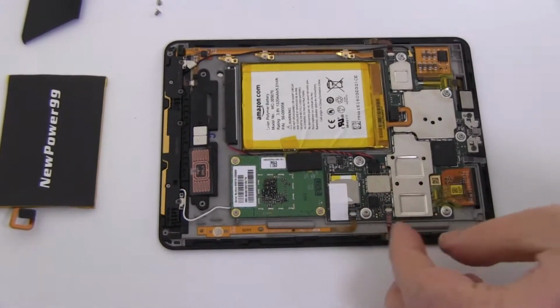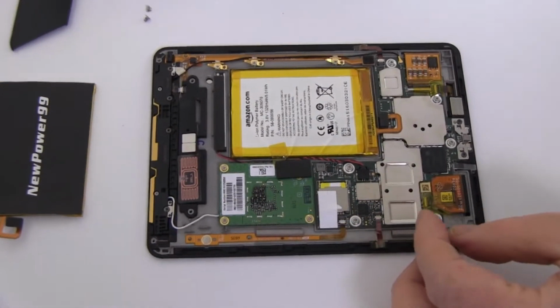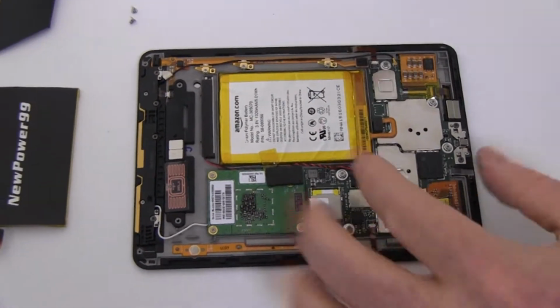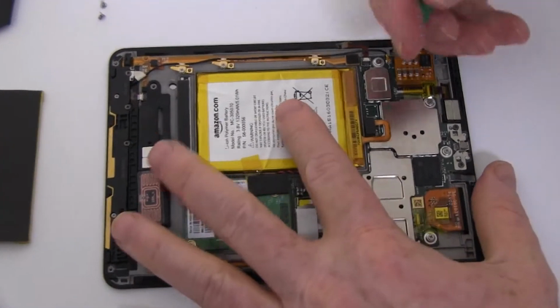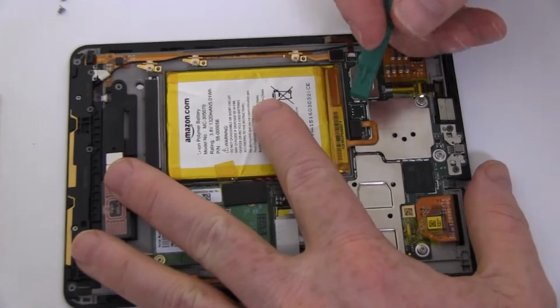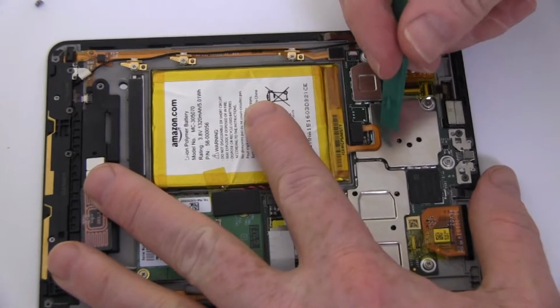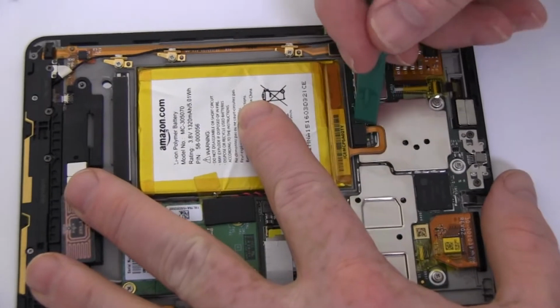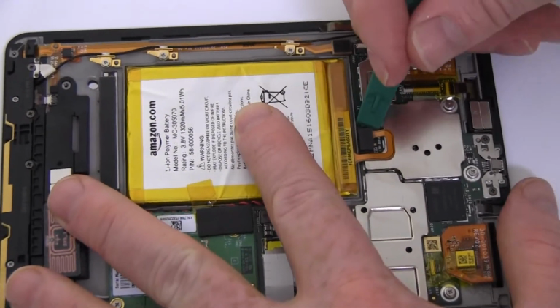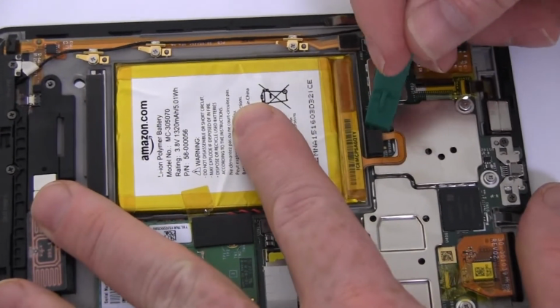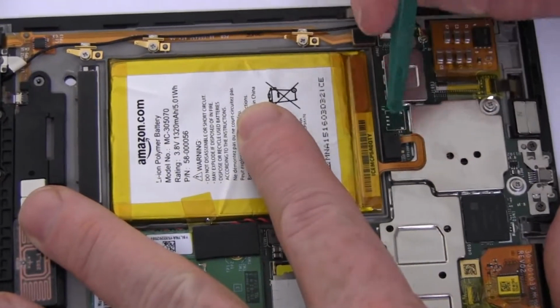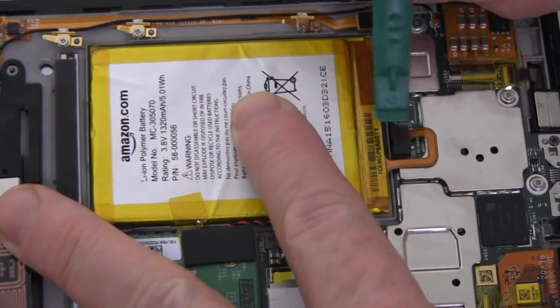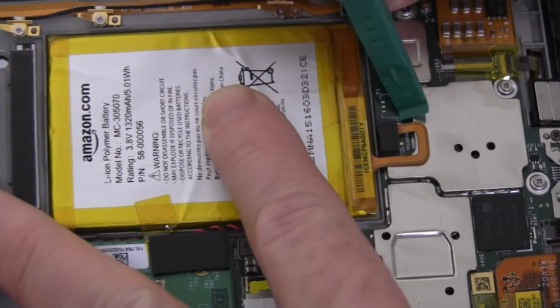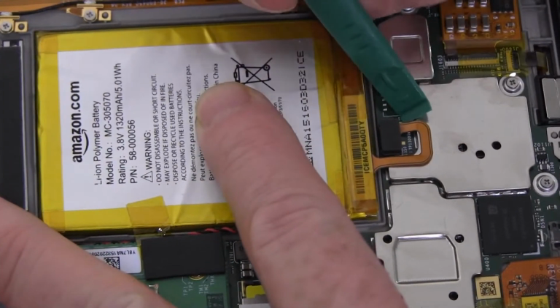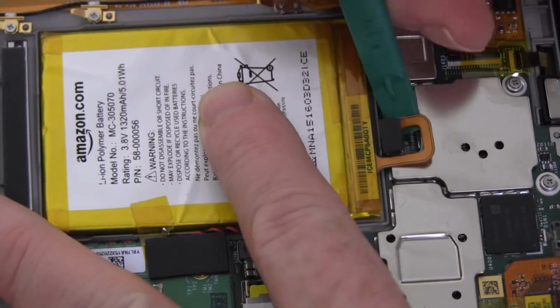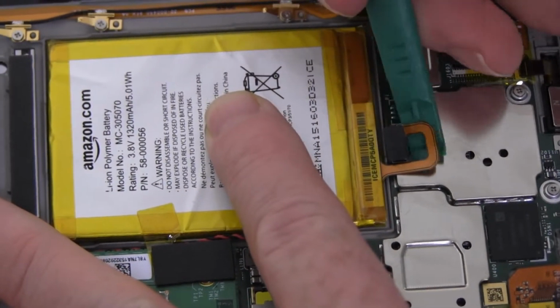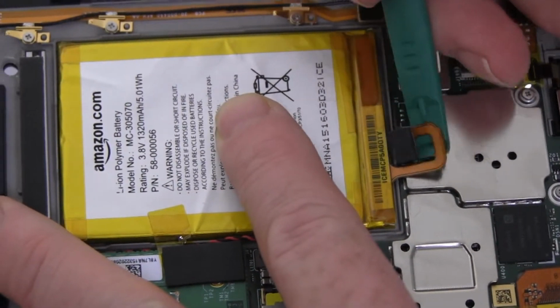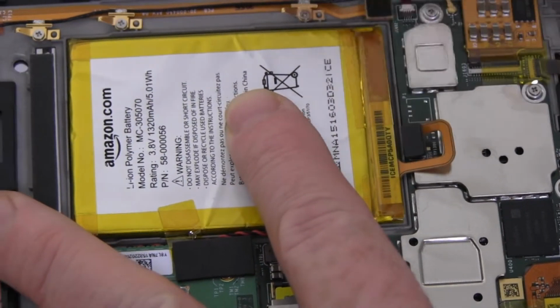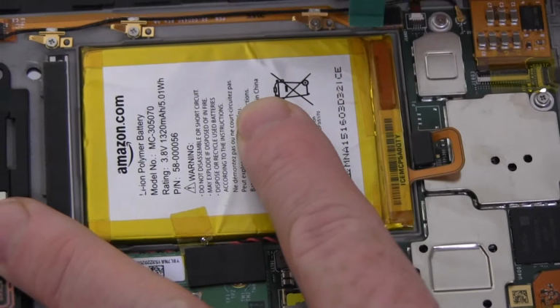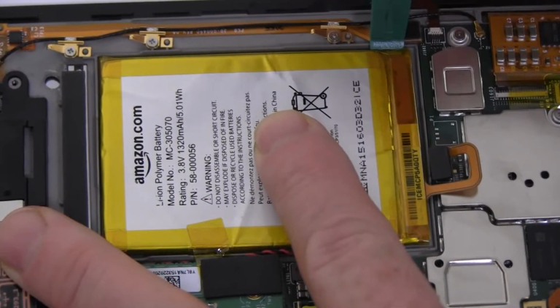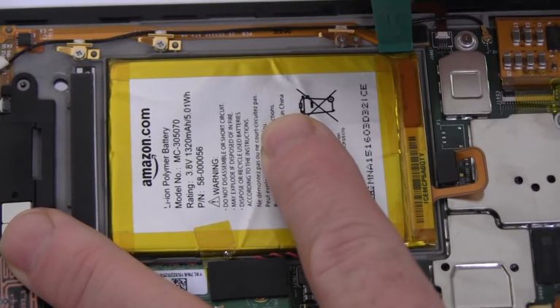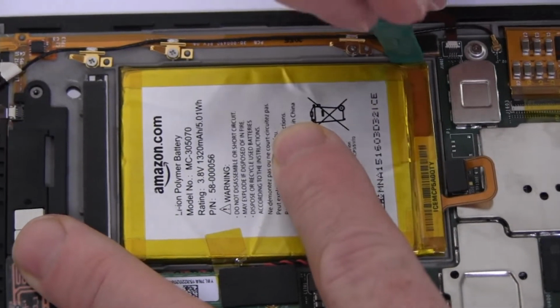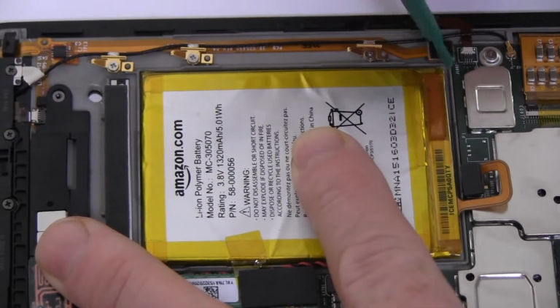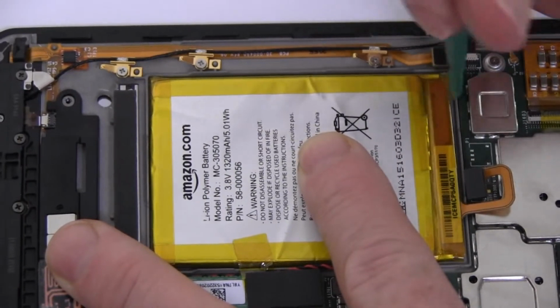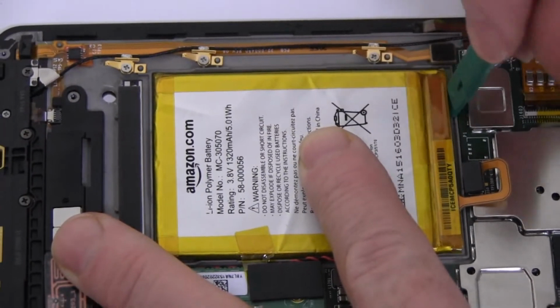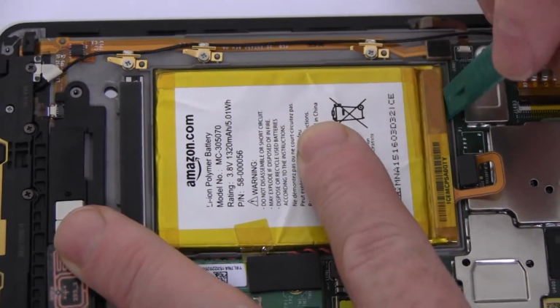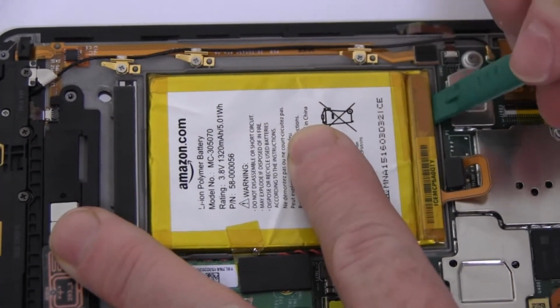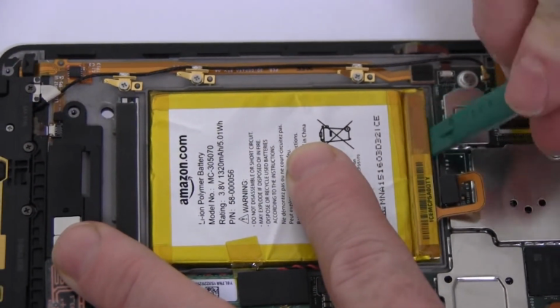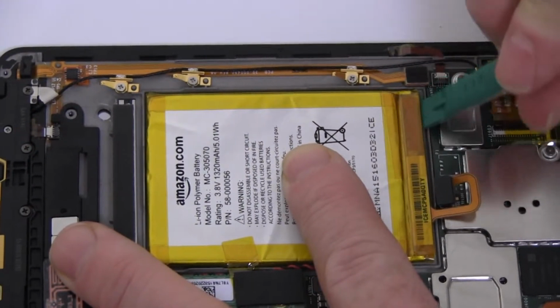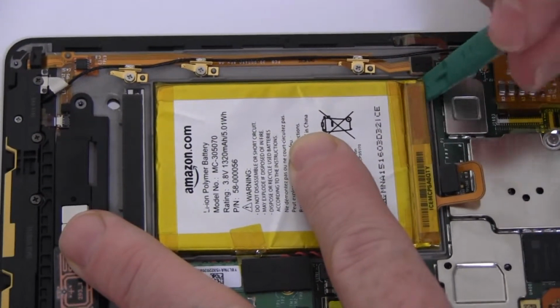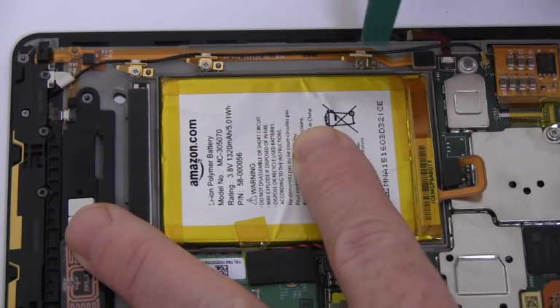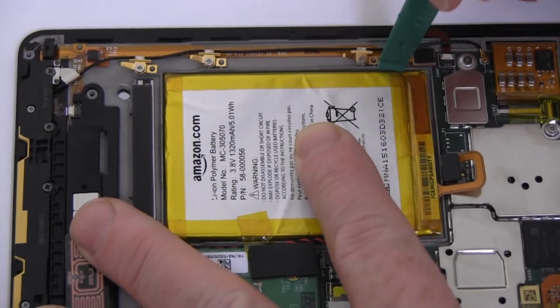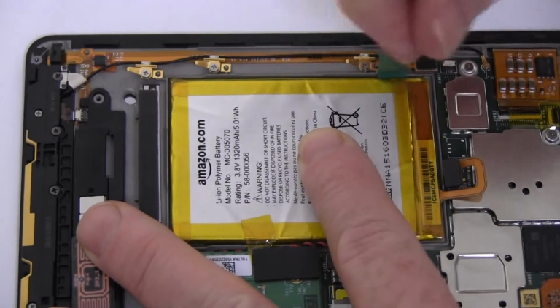Disconnect the original battery. Loosen the adhesive and carefully pry out the battery.